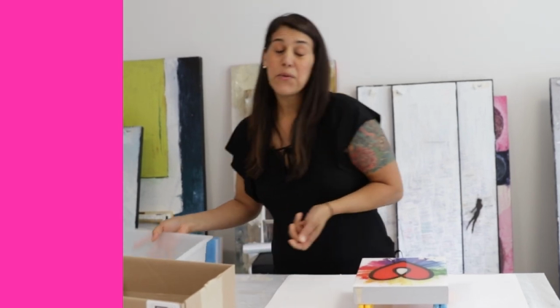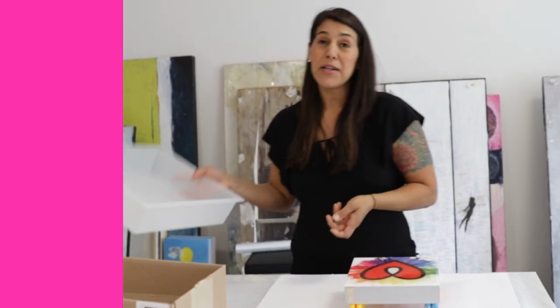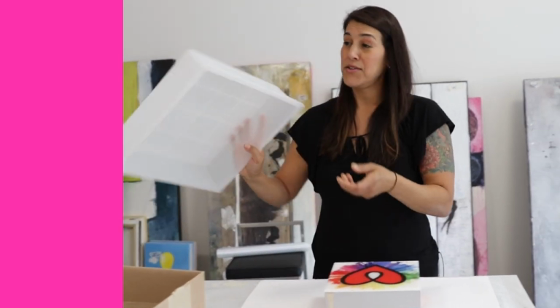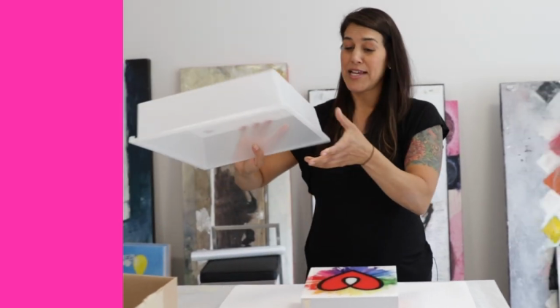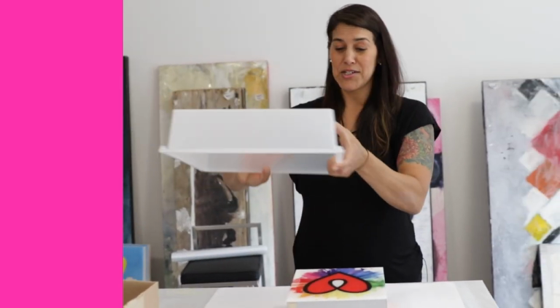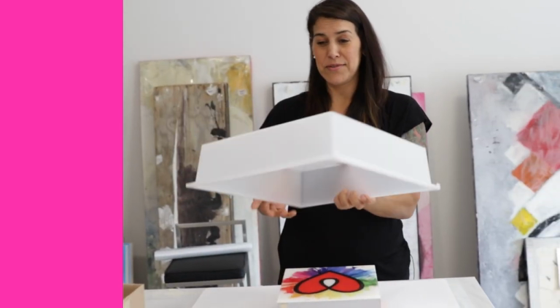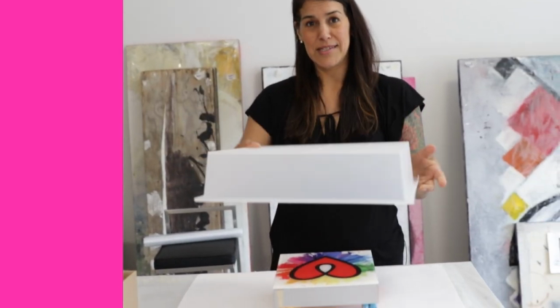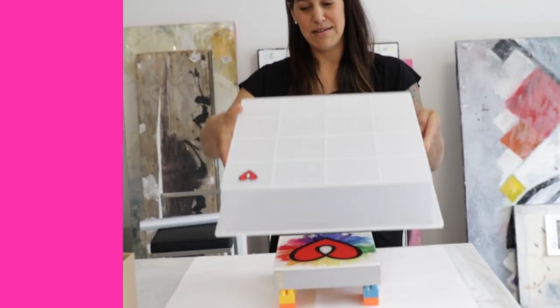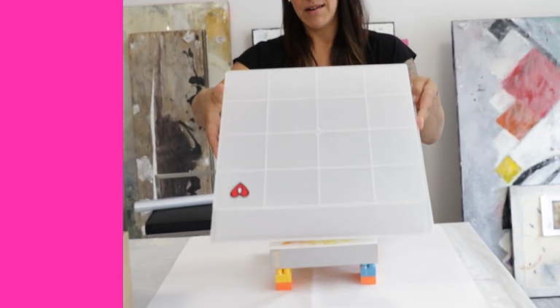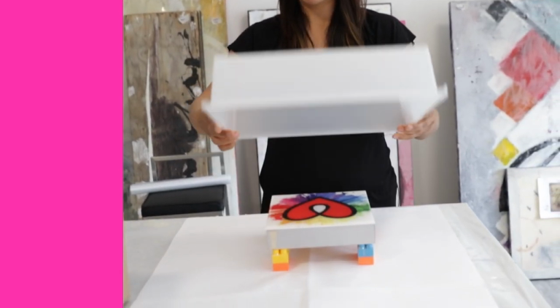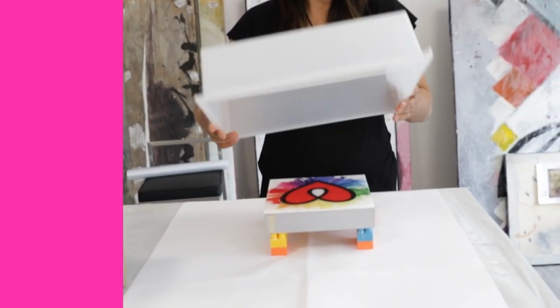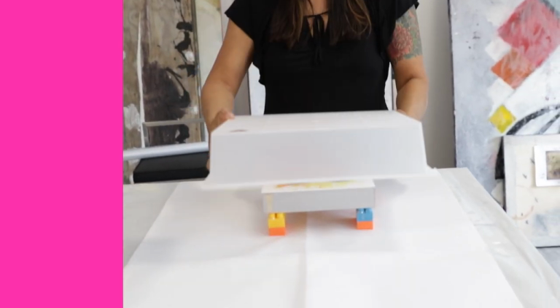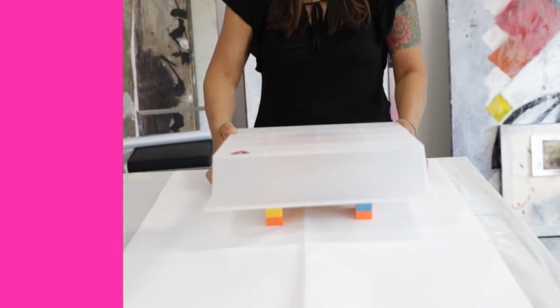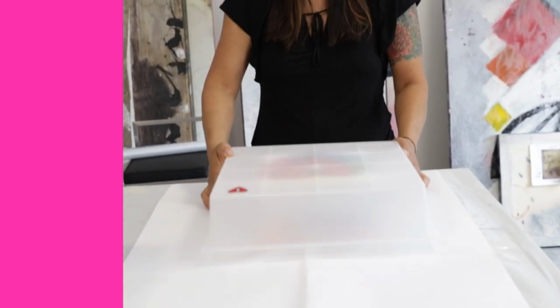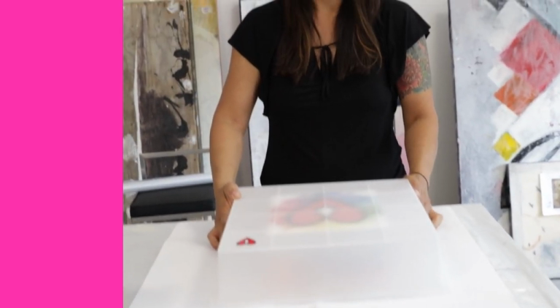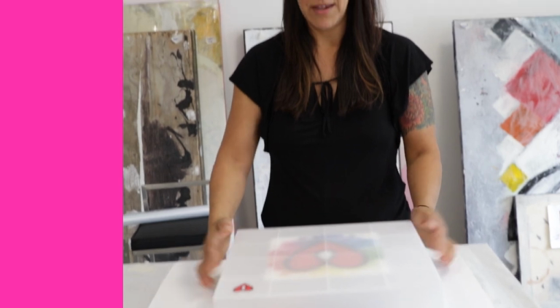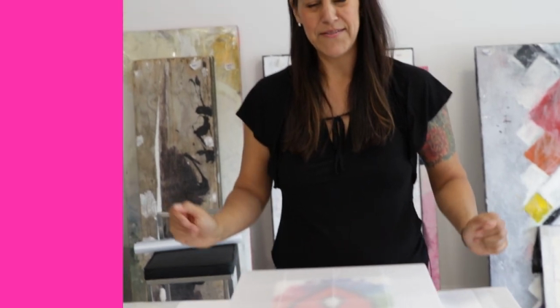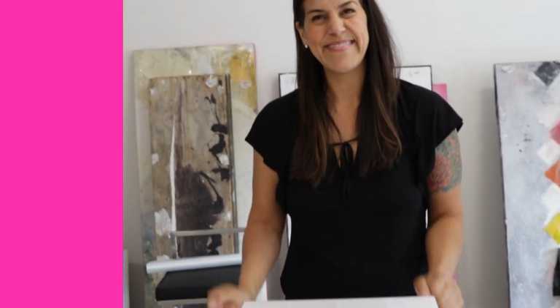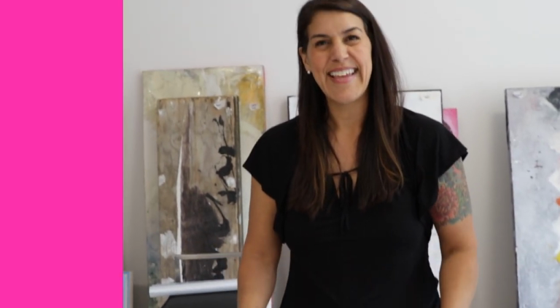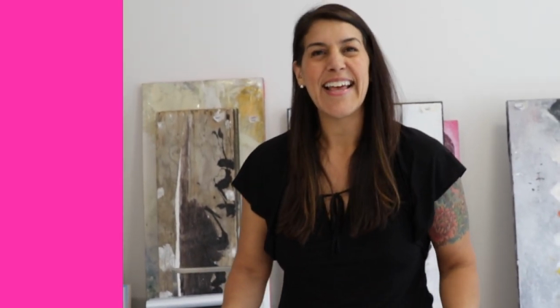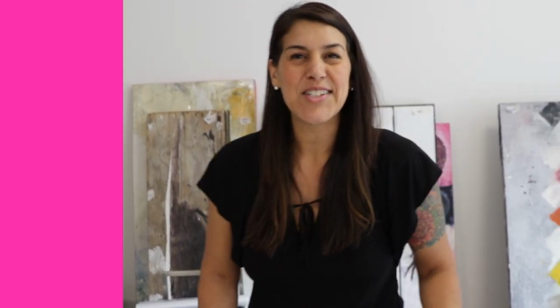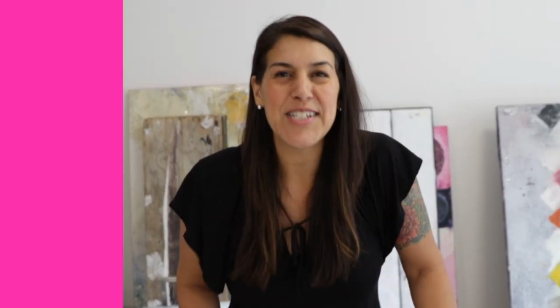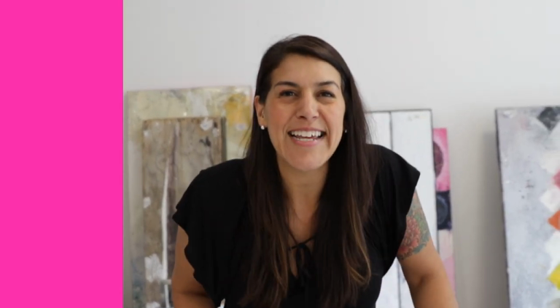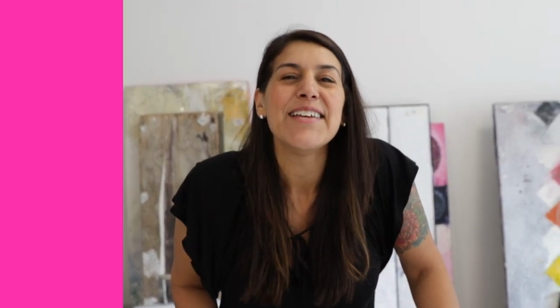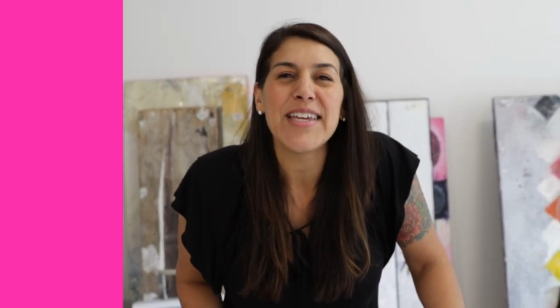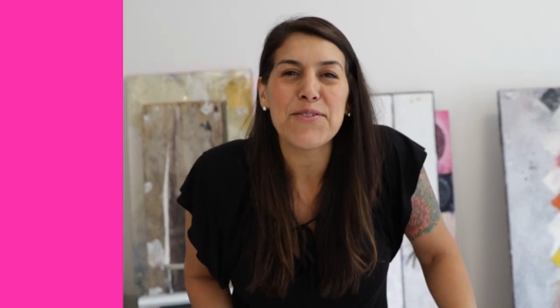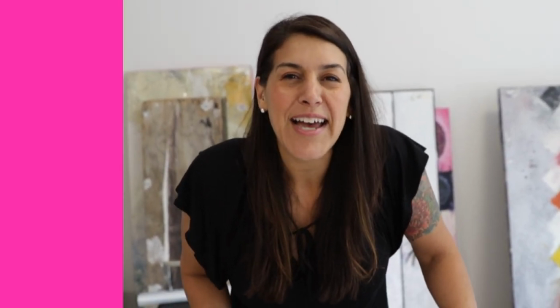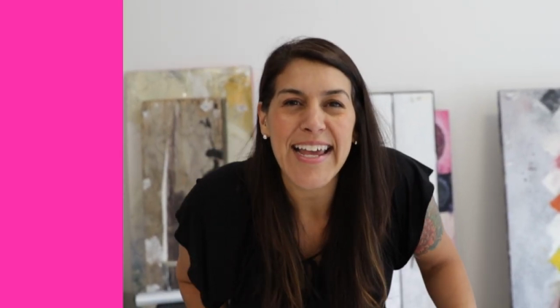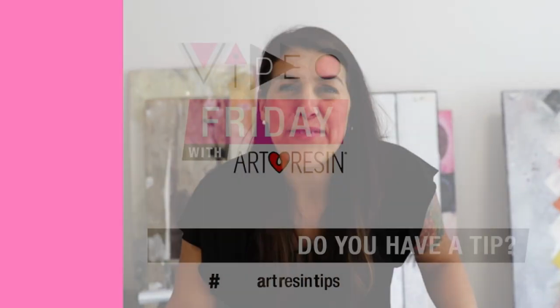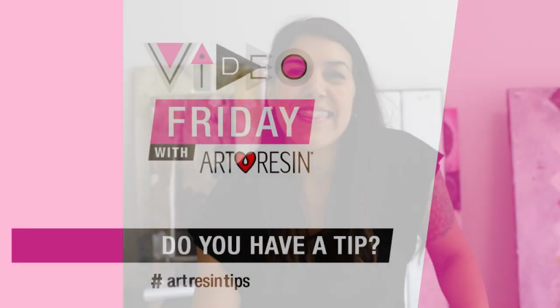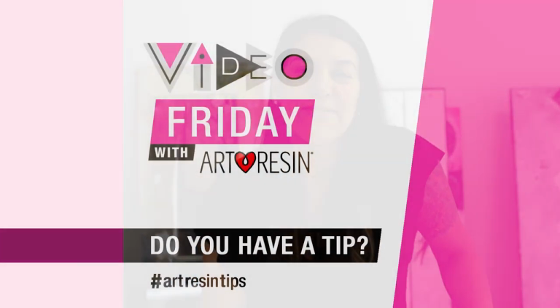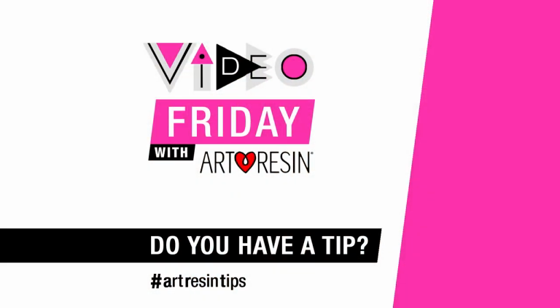Or use a plastic tote — that's an awesome option as well. There we go. That's your tip for today. Video Friday with ArtResin.